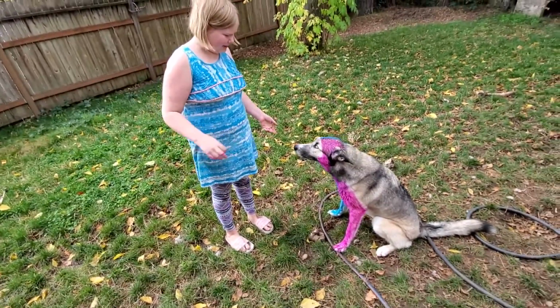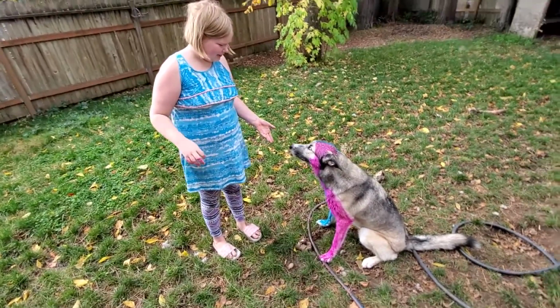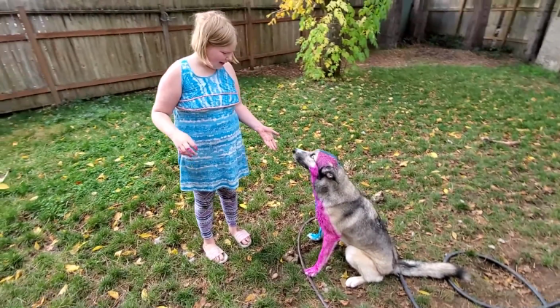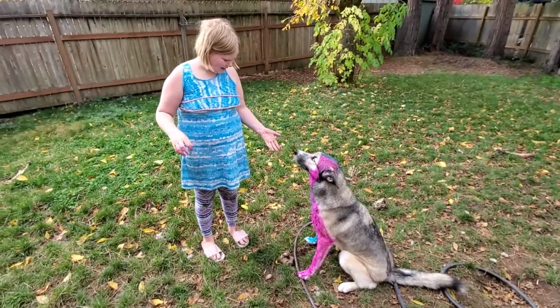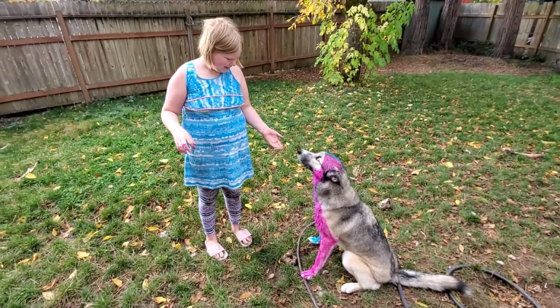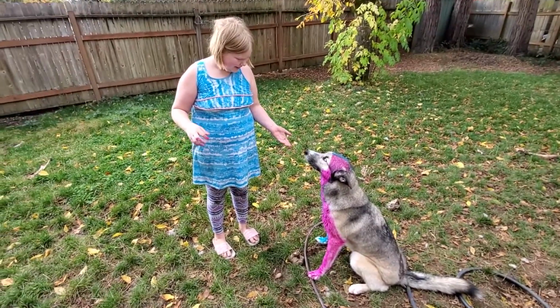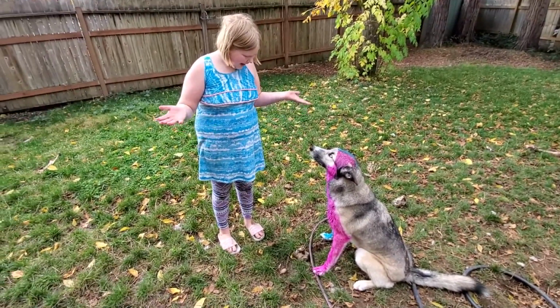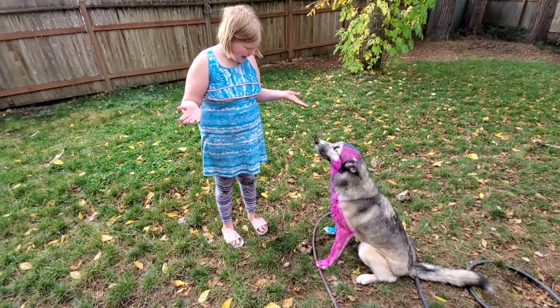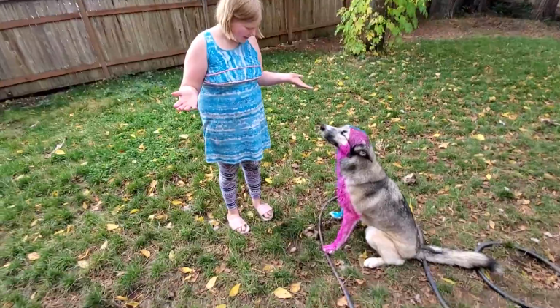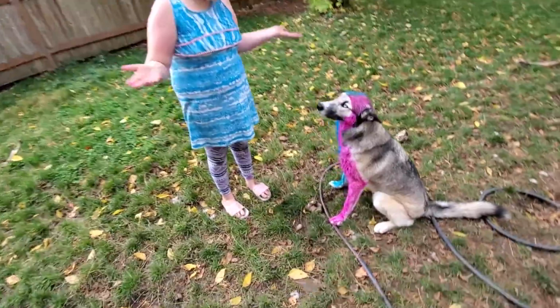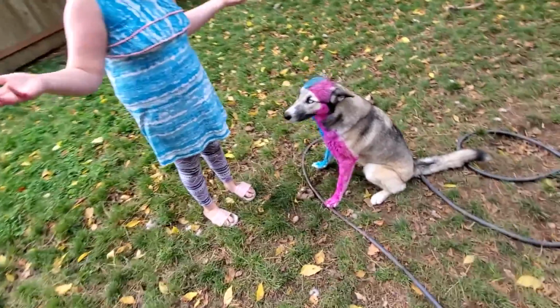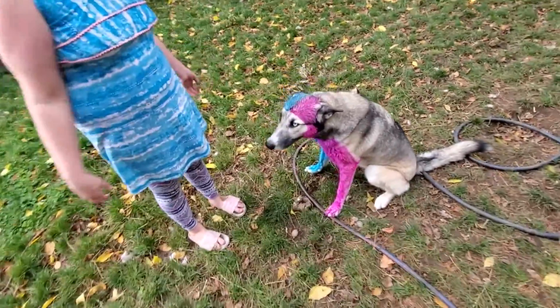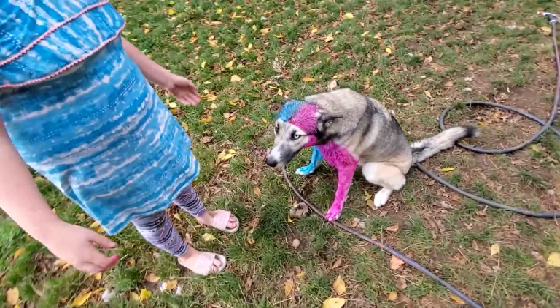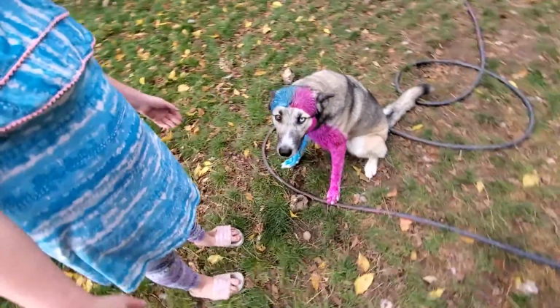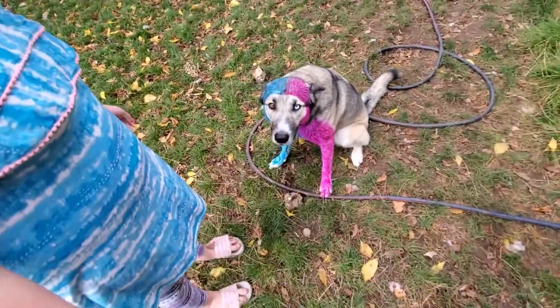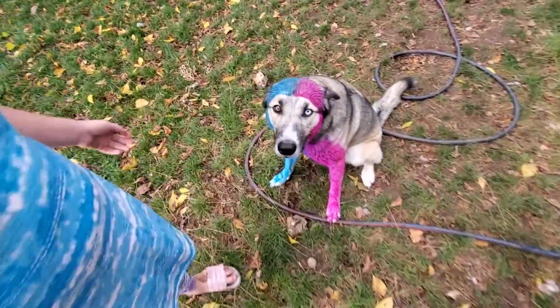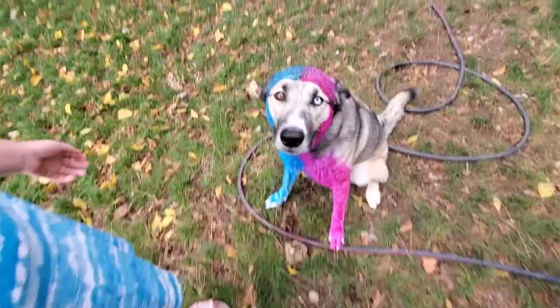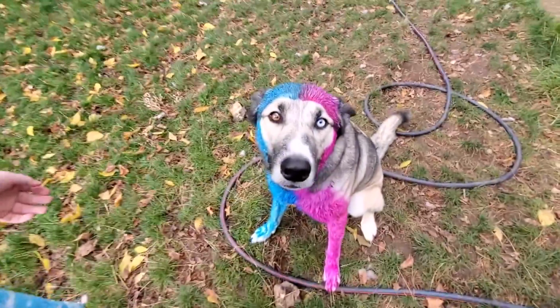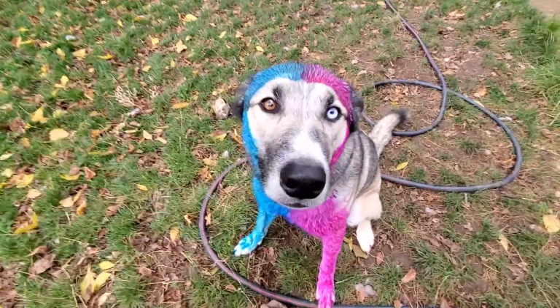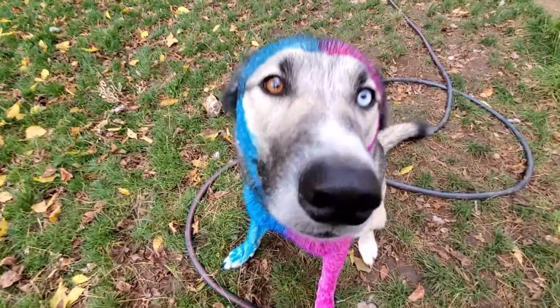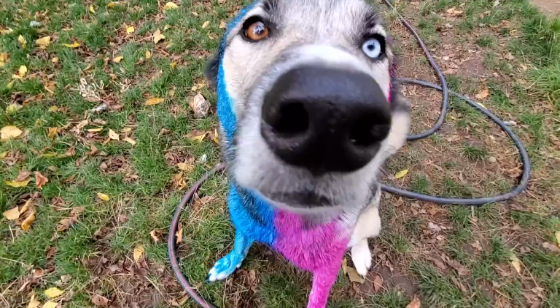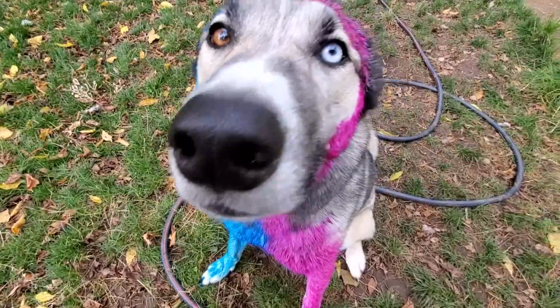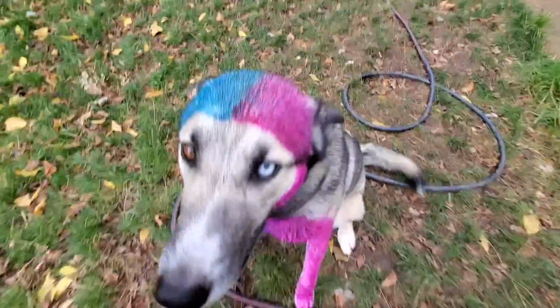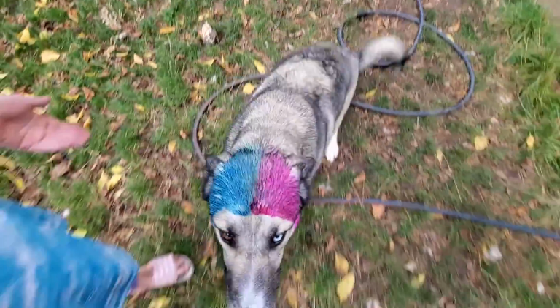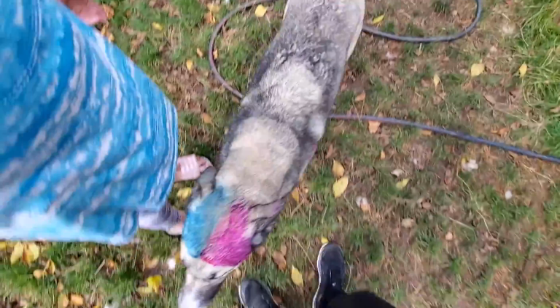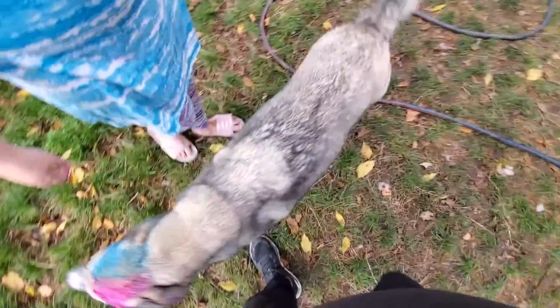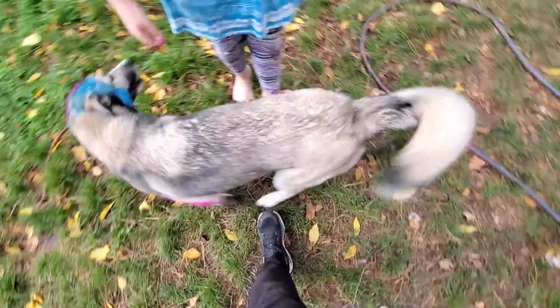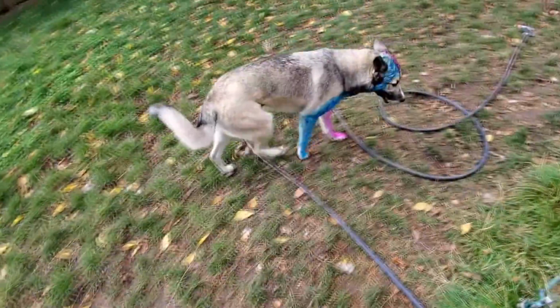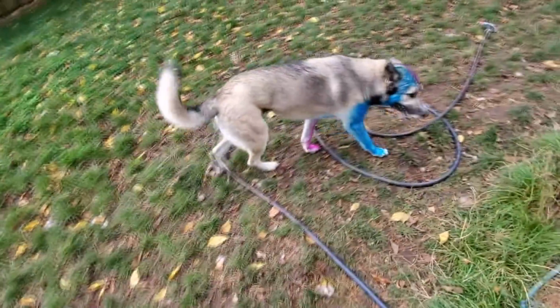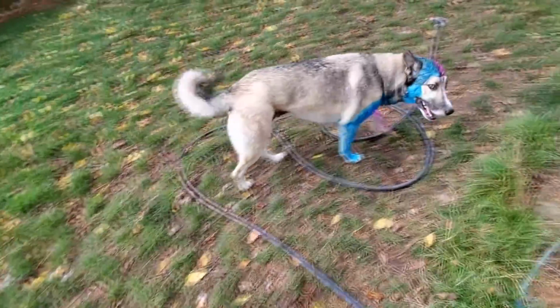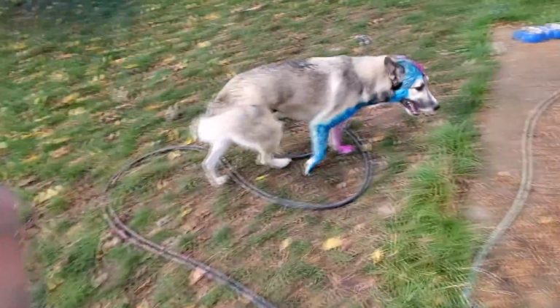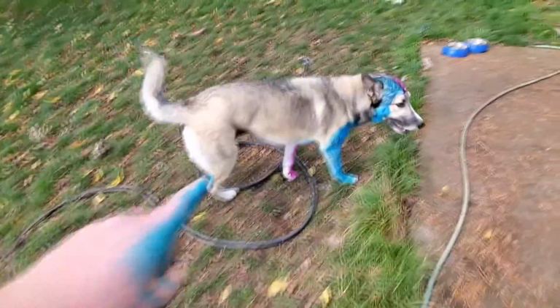So why did we do just half of her so far? Do you know why? No. So we could give her a break. Because I don't think she'd sit there for the whole thing. She's a good dog, but yeah.